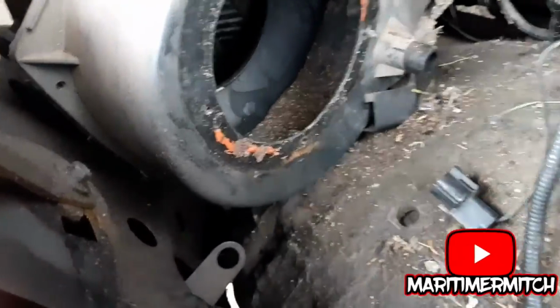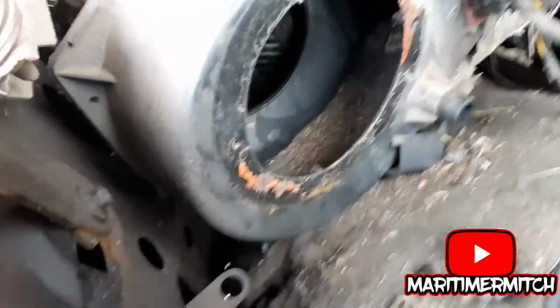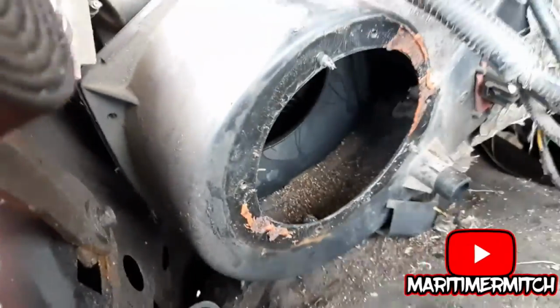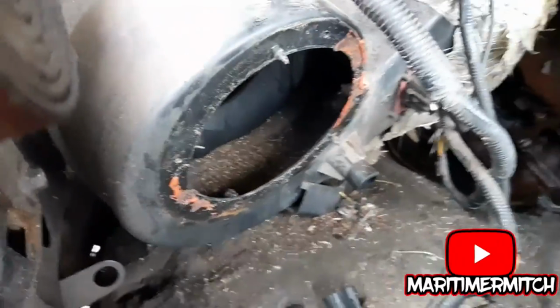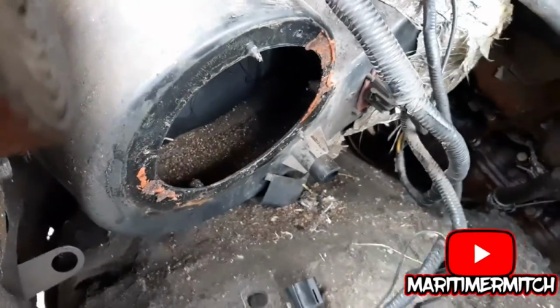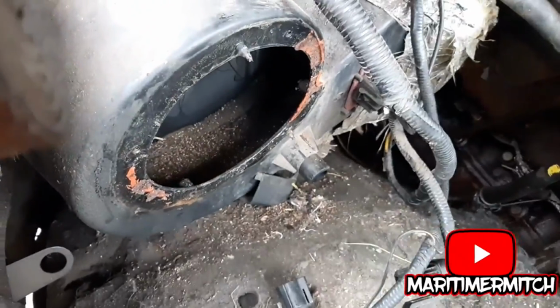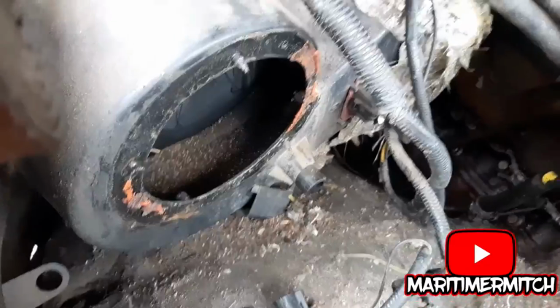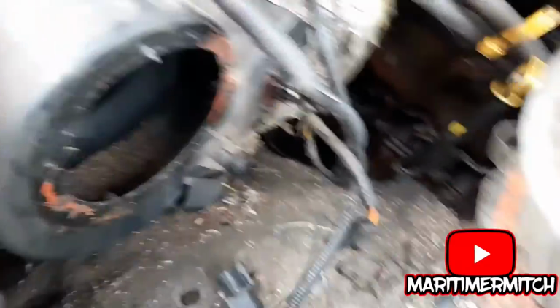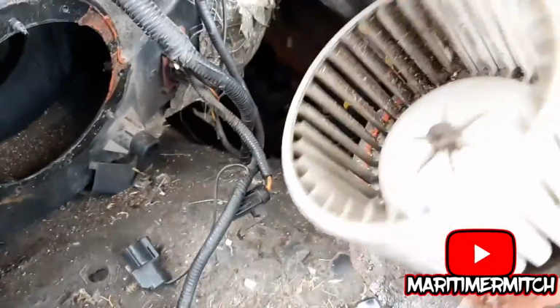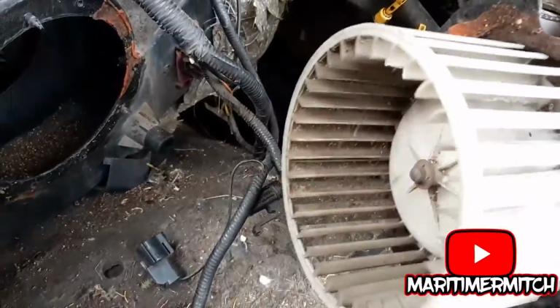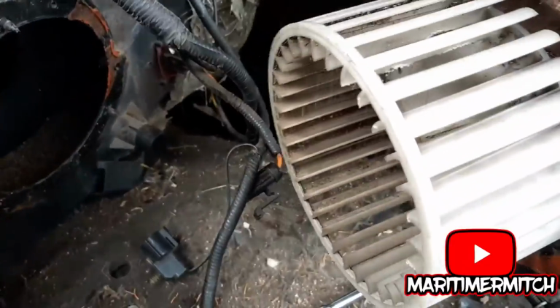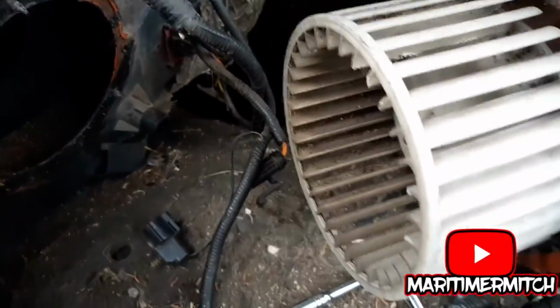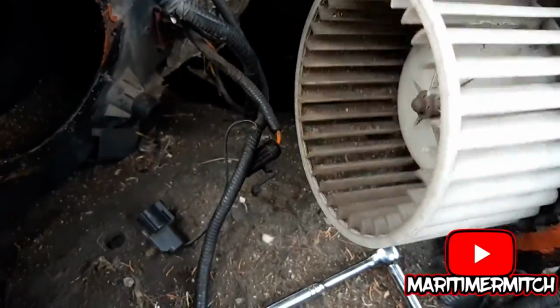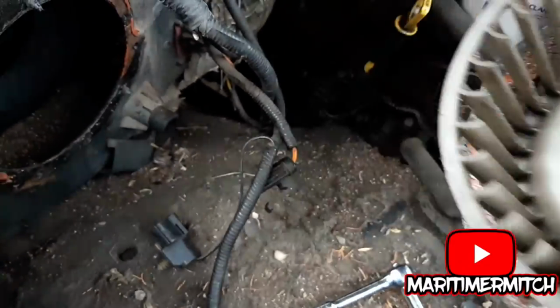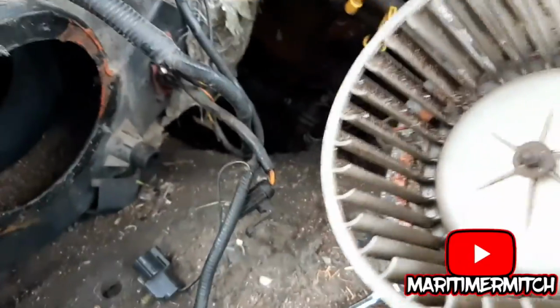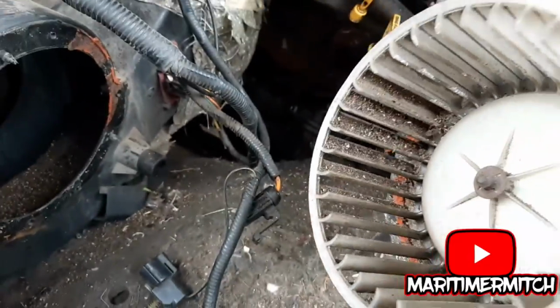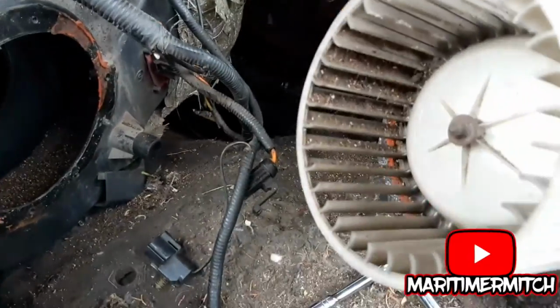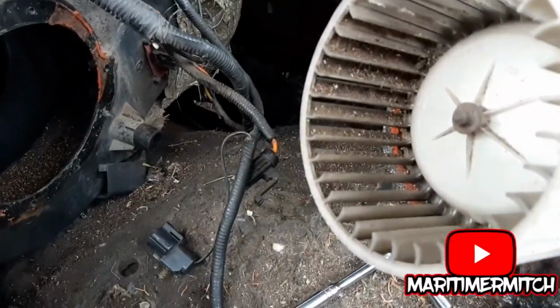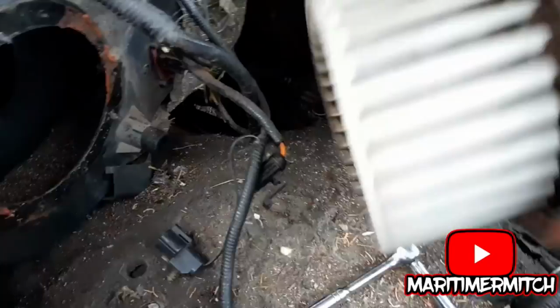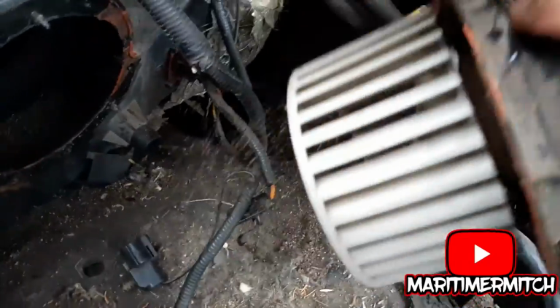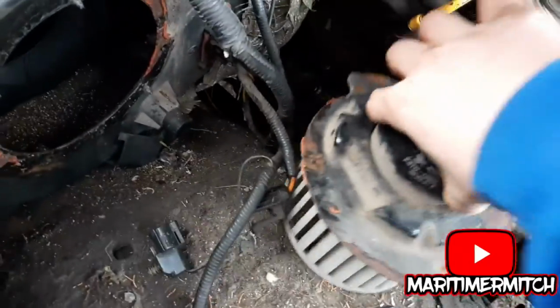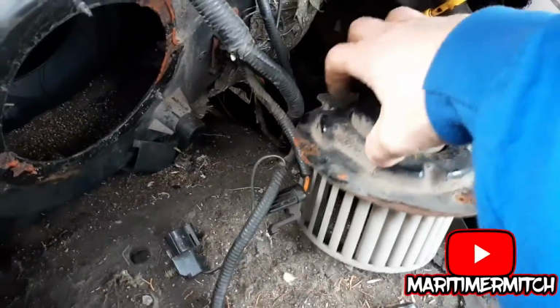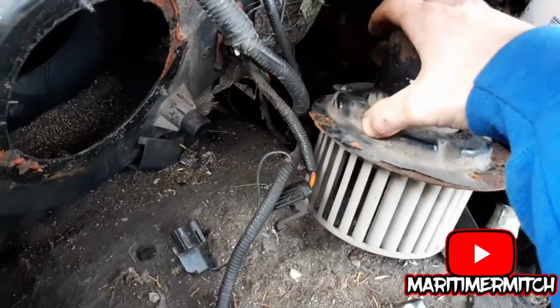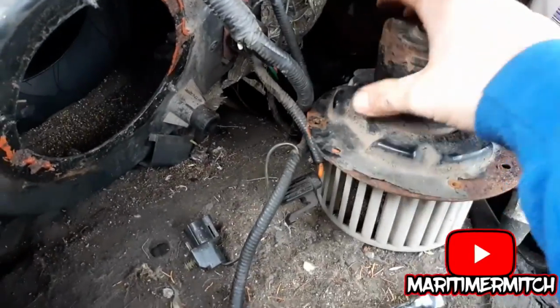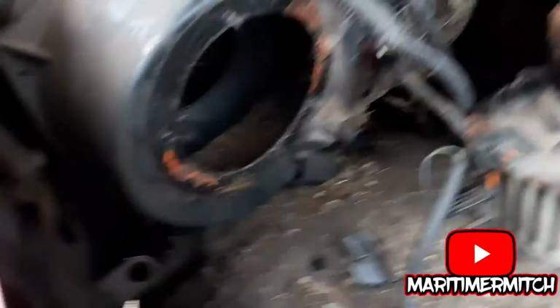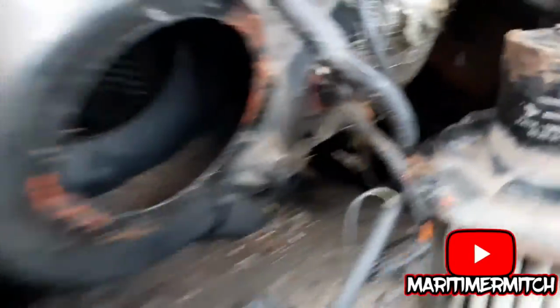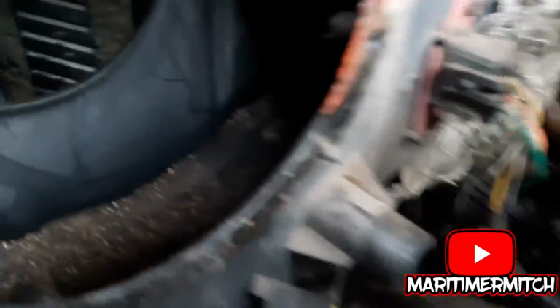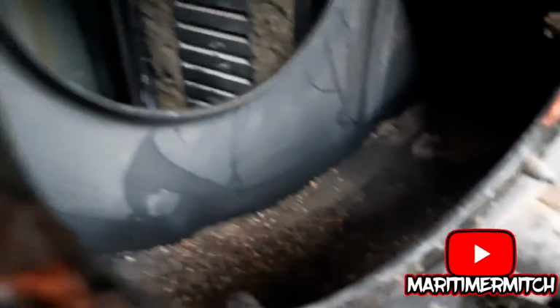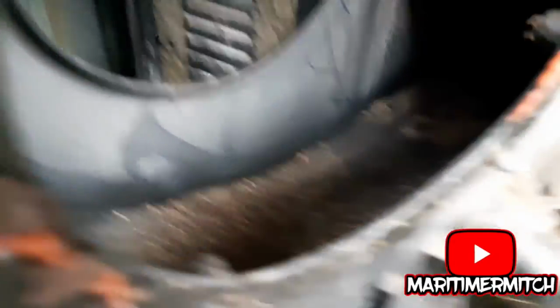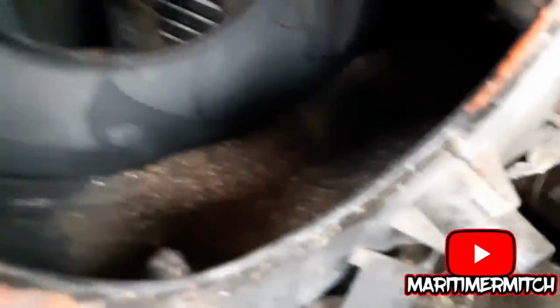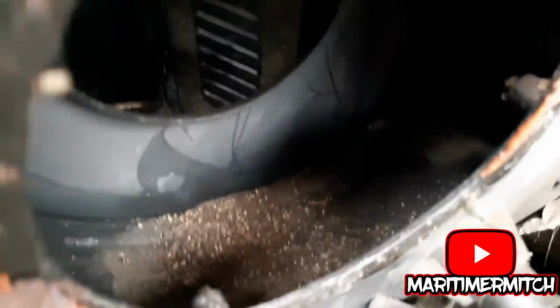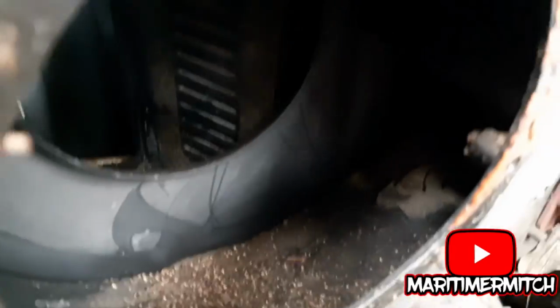Well, I don't see any rat's nest. There's some chewings, but nothing that would clog it up, I don't think. Just a little bit of chewings in there.